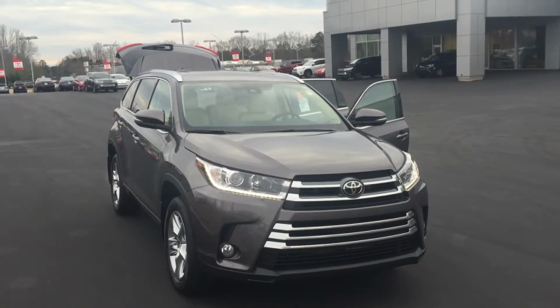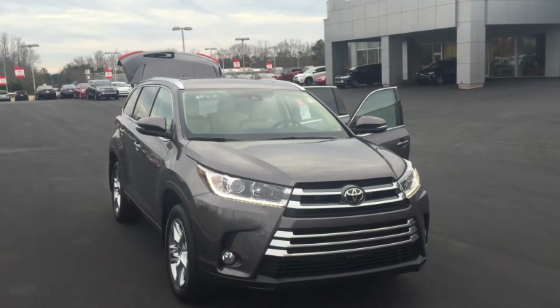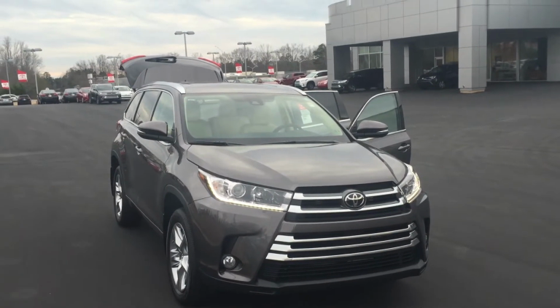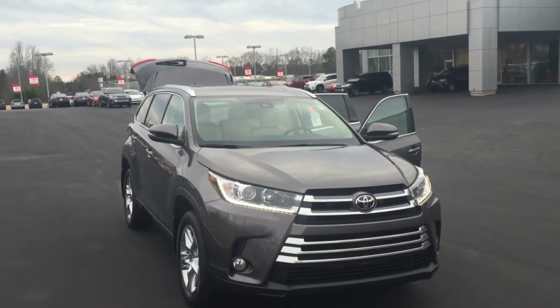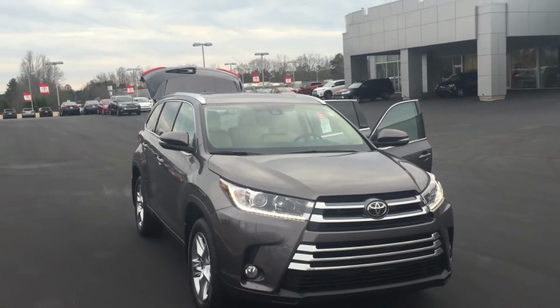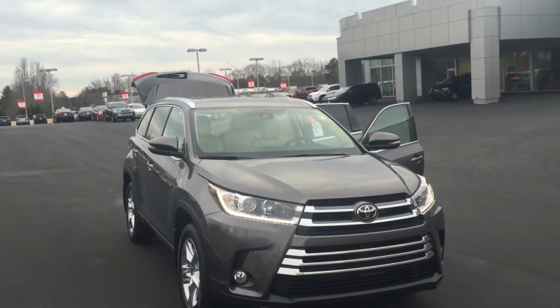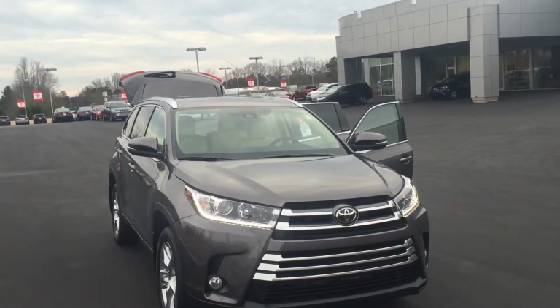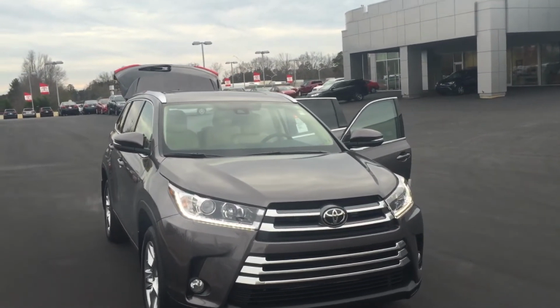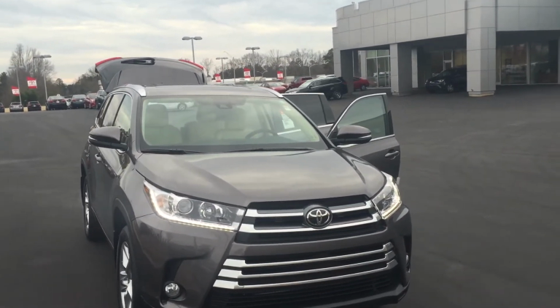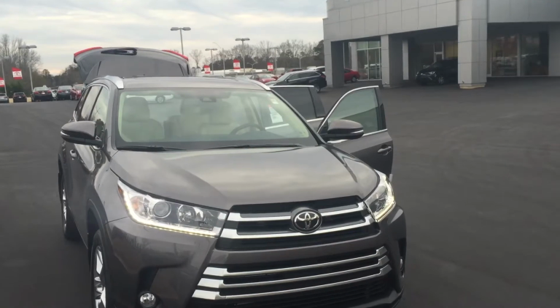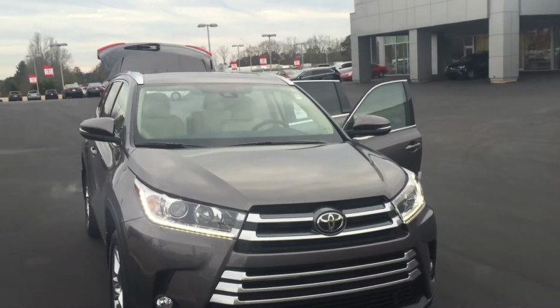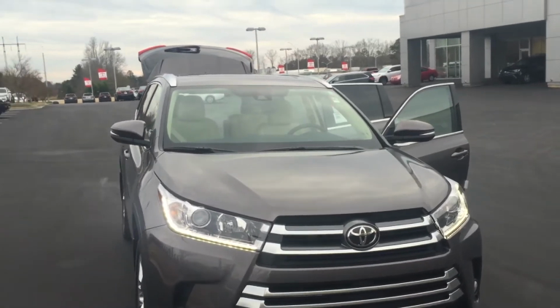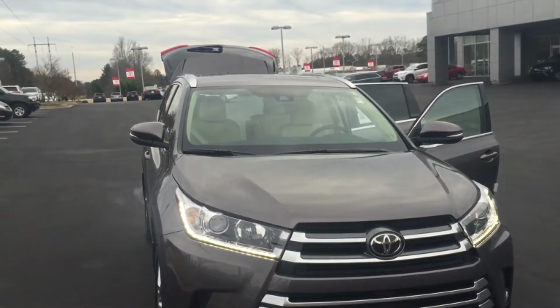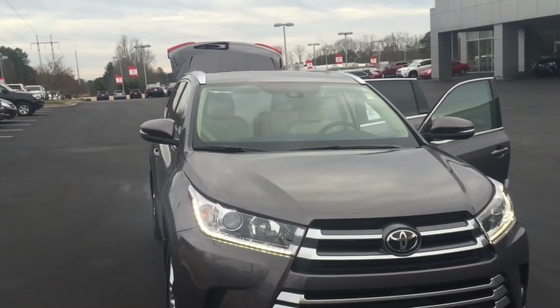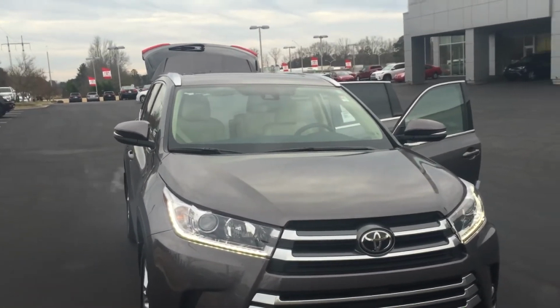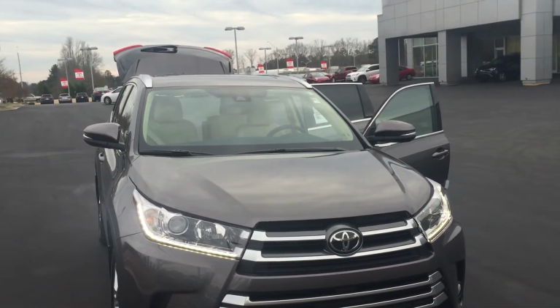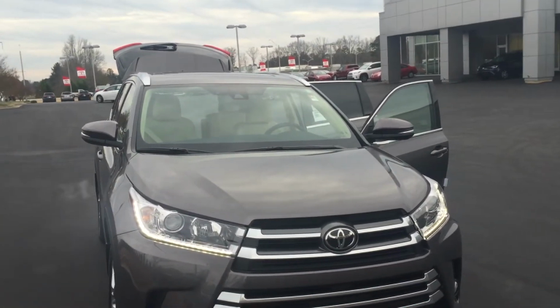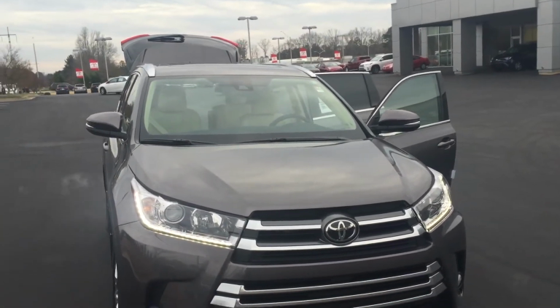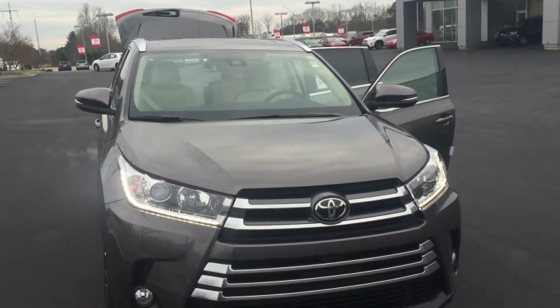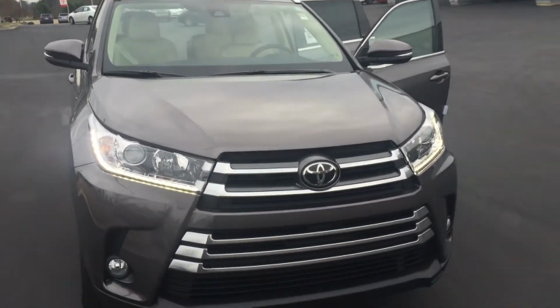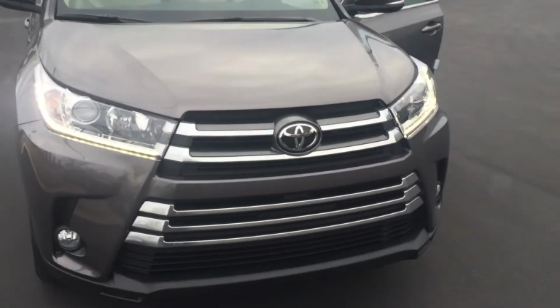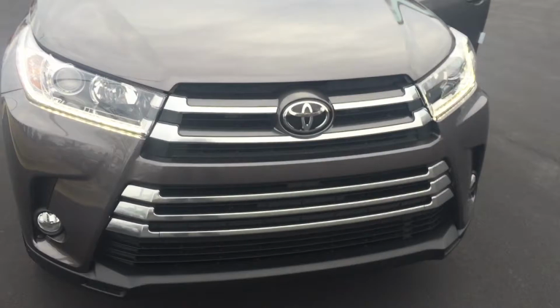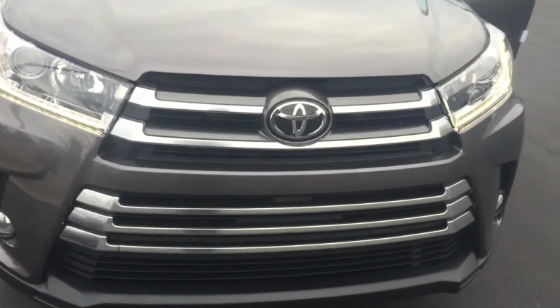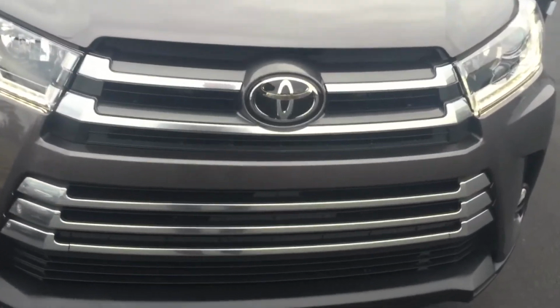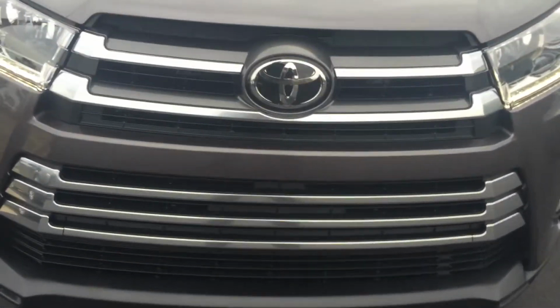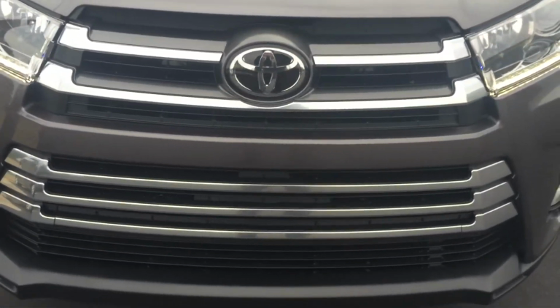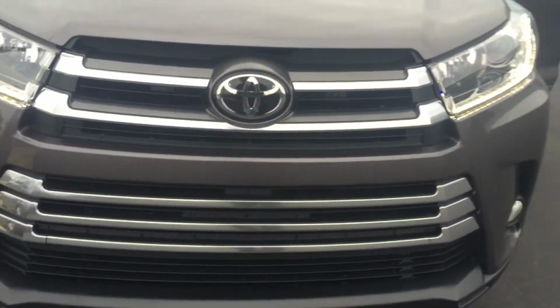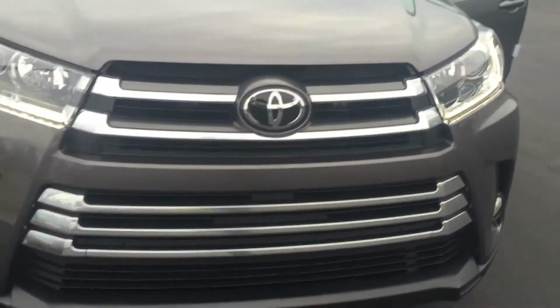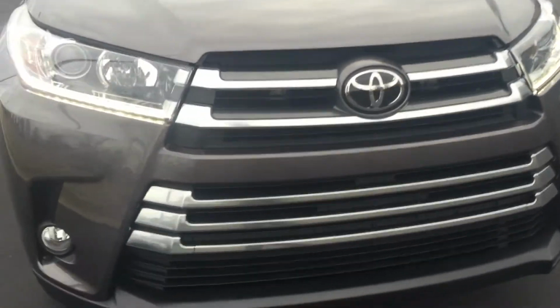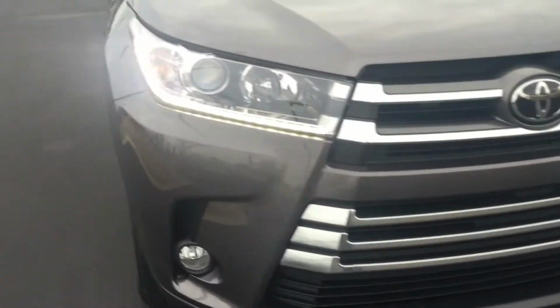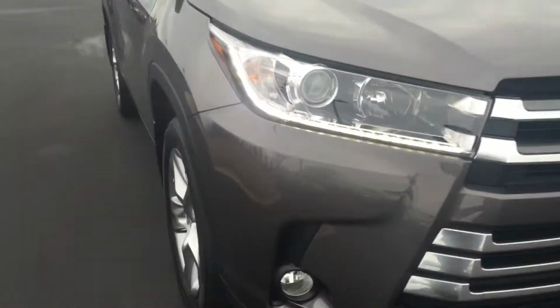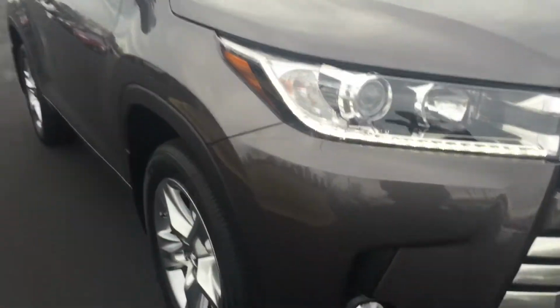Hey Terry, this is Jody Hobbs with LaGrange Toyota doing a review on a 2017 Limited Highlander. It has a totally redesigned front end on the vehicle and 19-inch wheels.